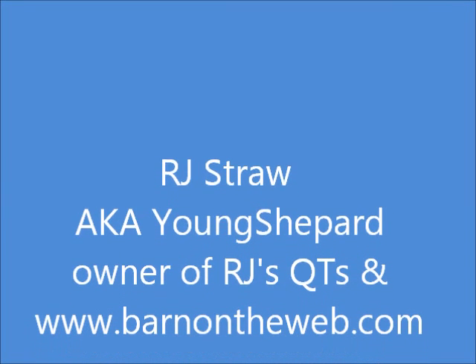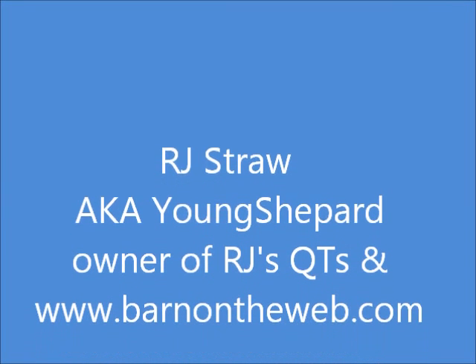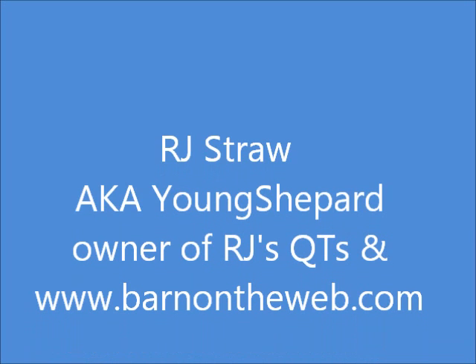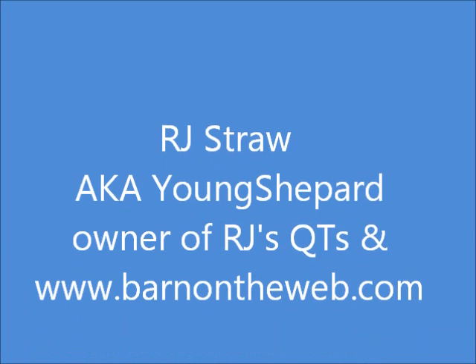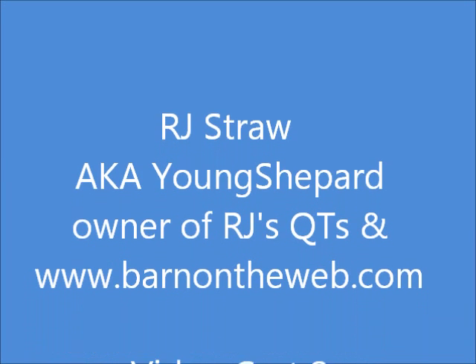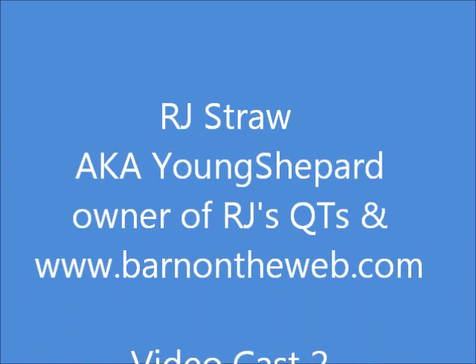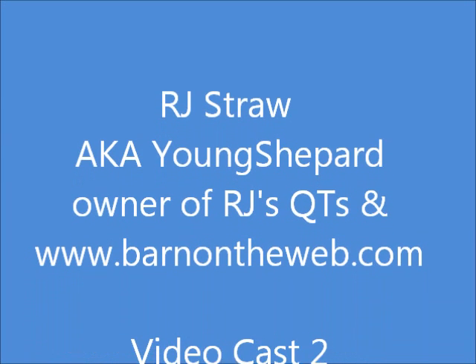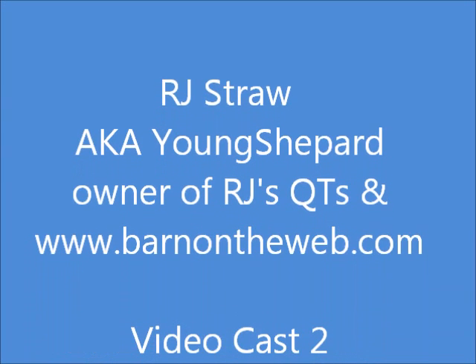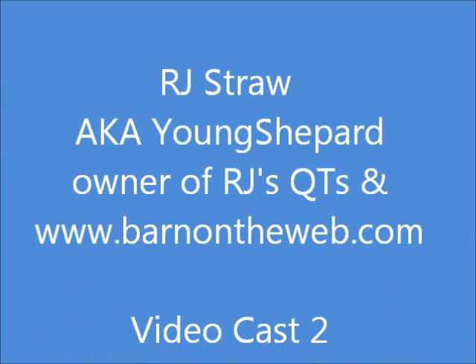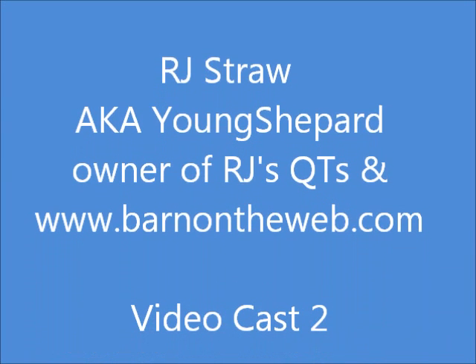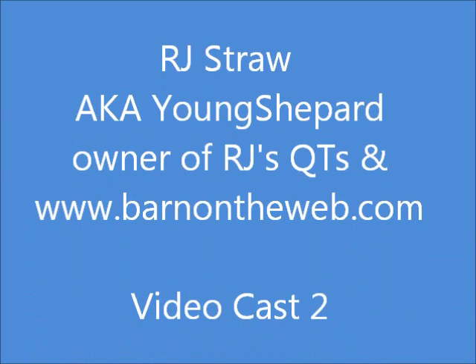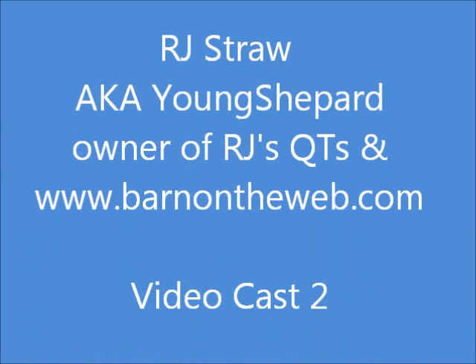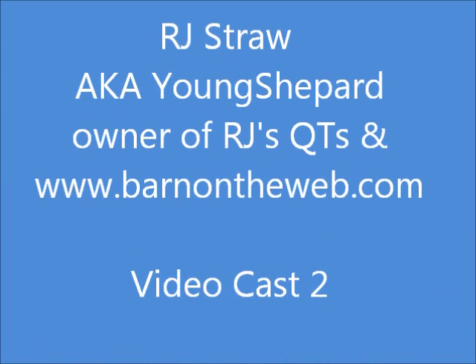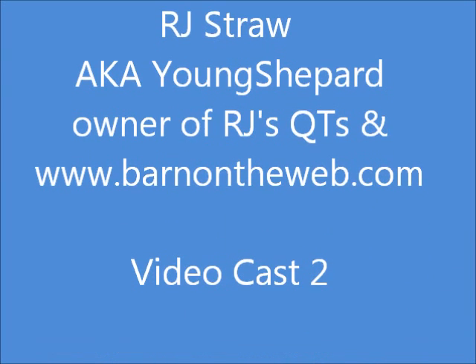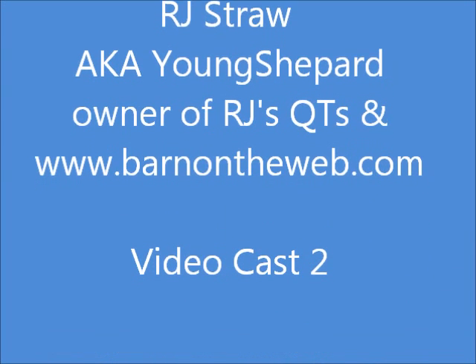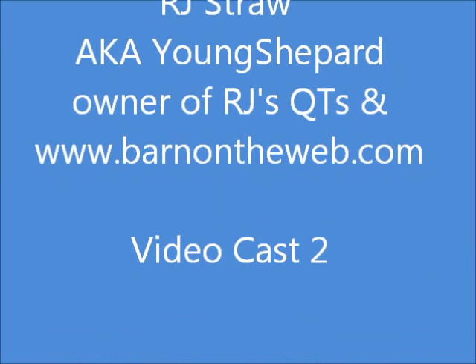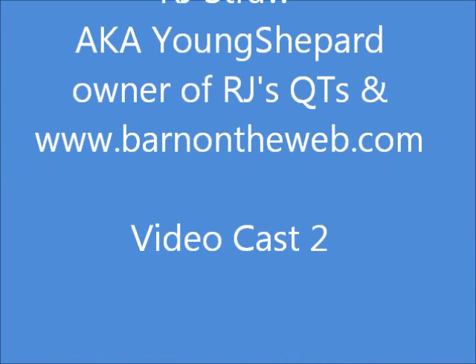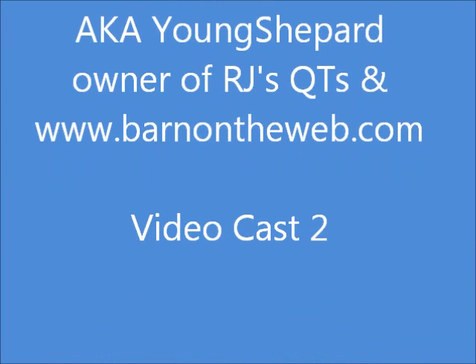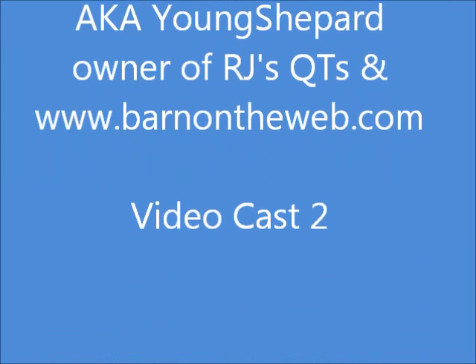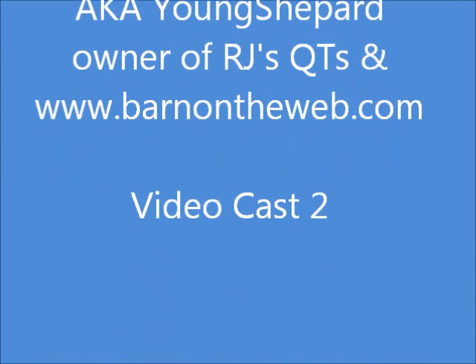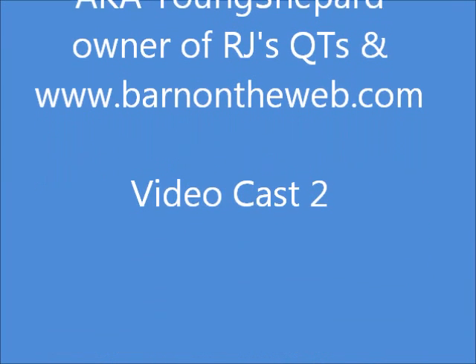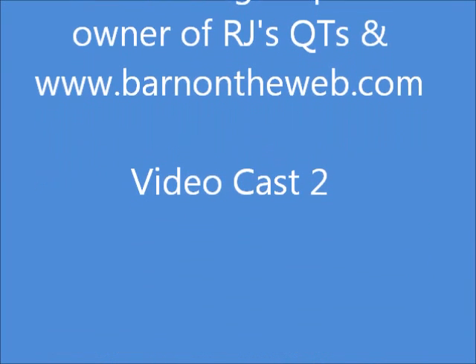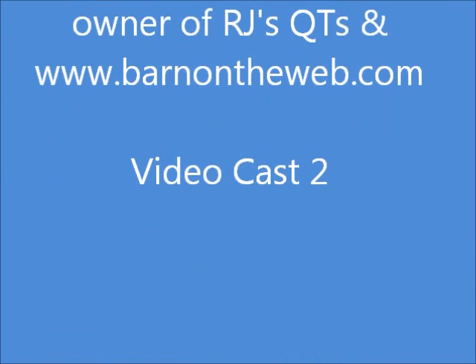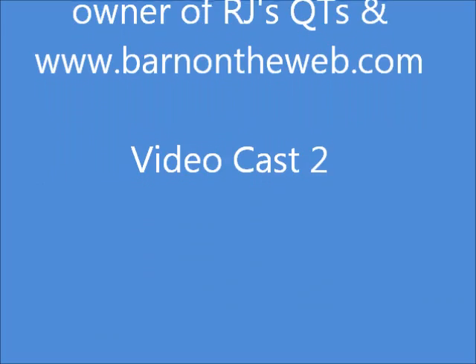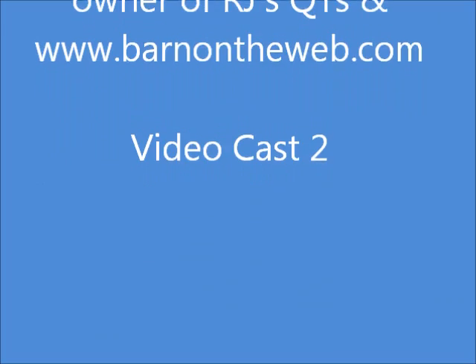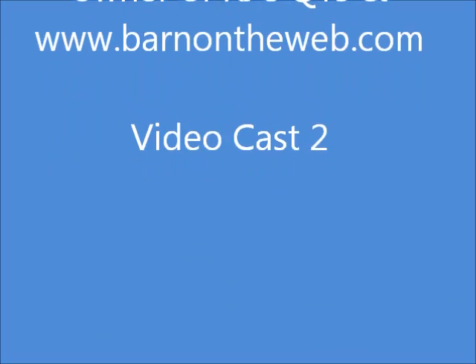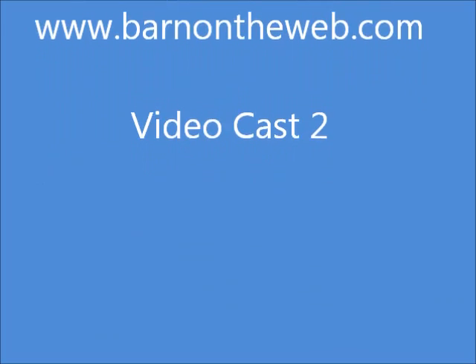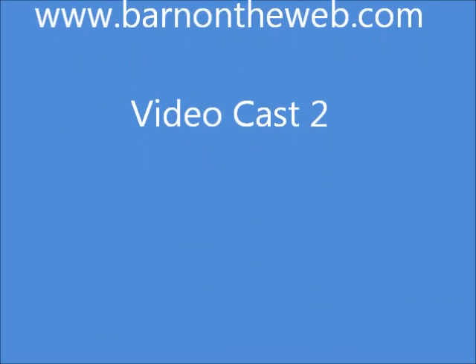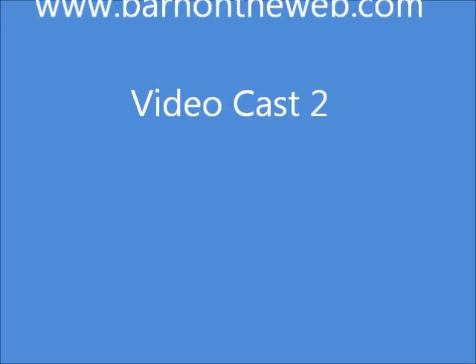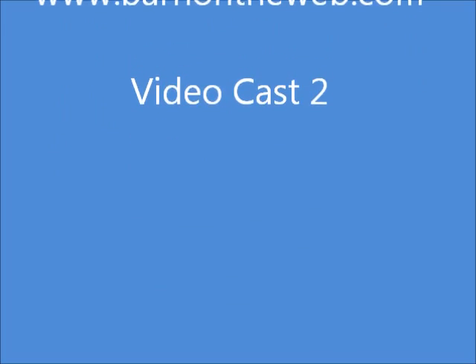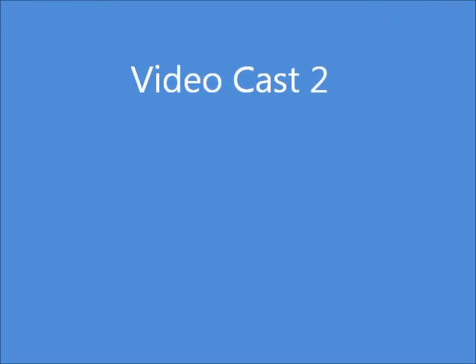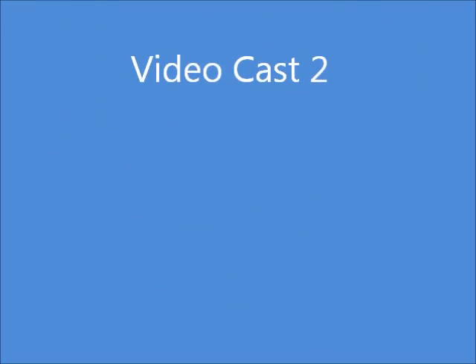Hi, I'm RJ Straught, aka Young Shepherd, owner of RJ's Cuties and BarnOnTheWeb.com. Welcome to VideoCast 2.